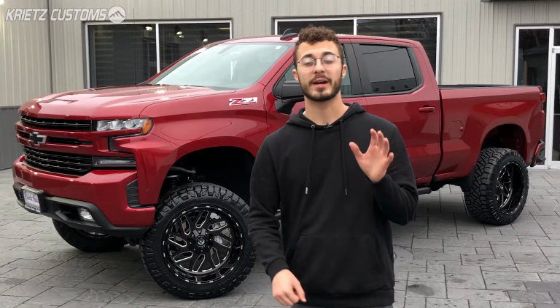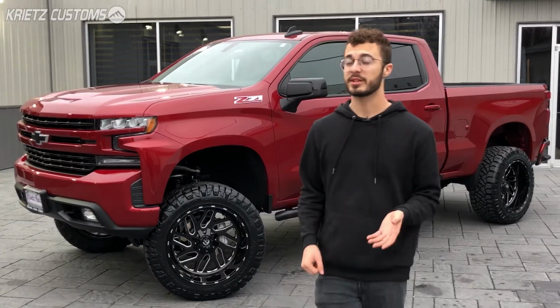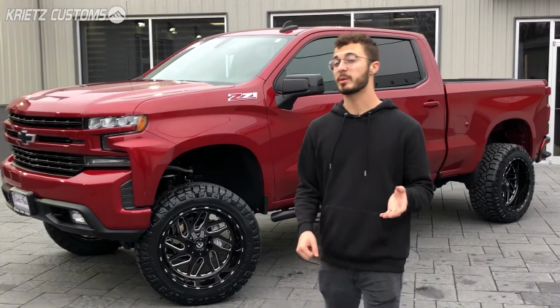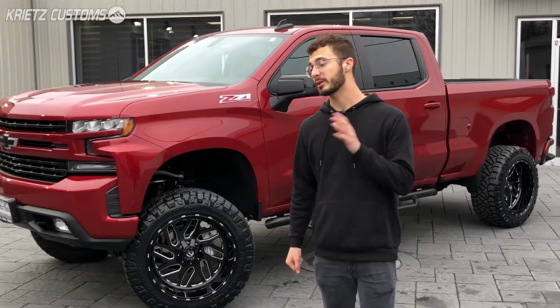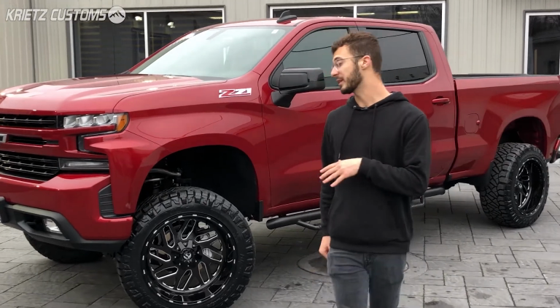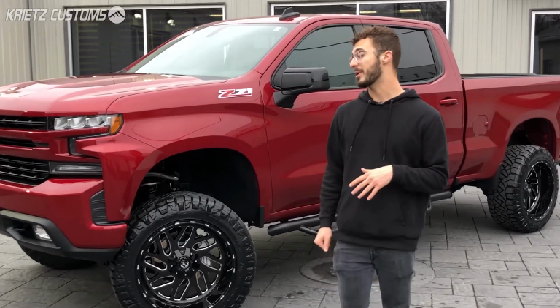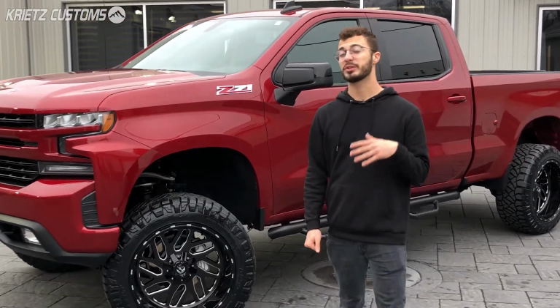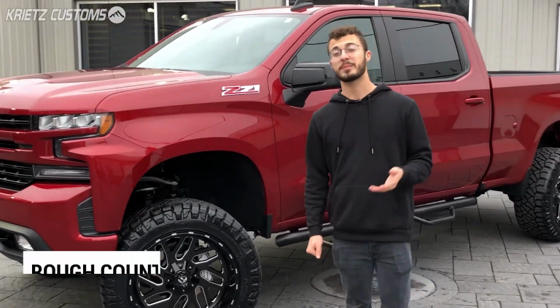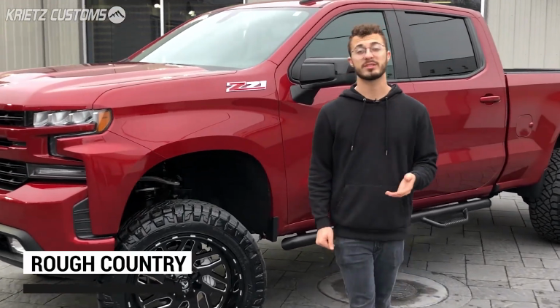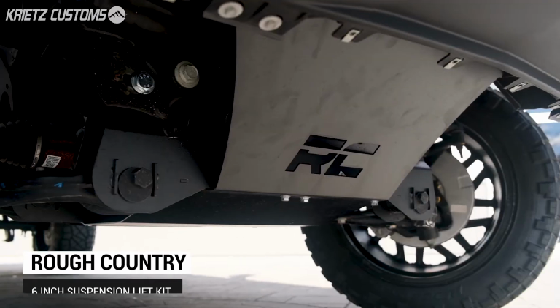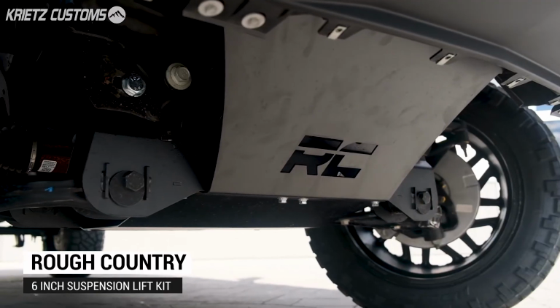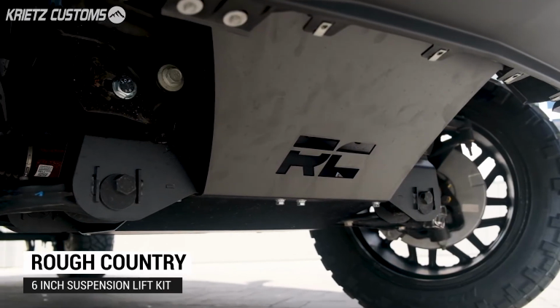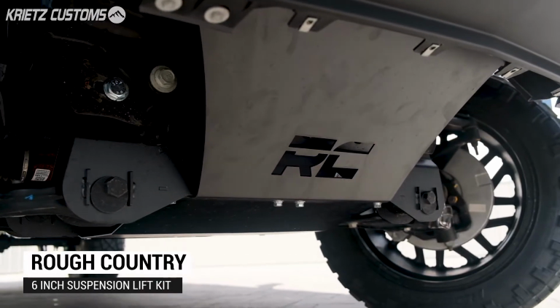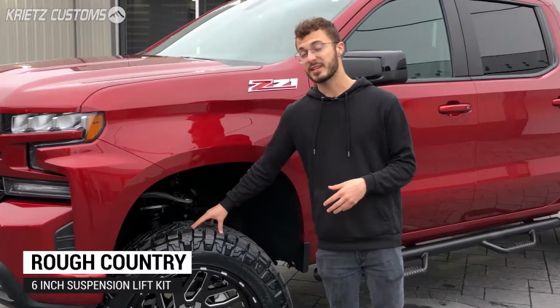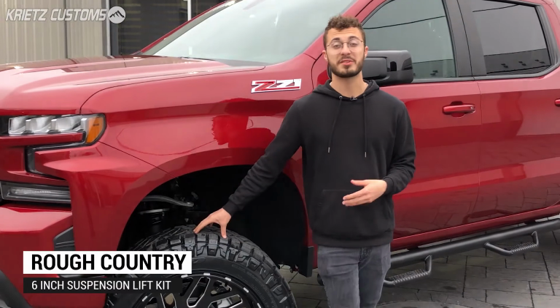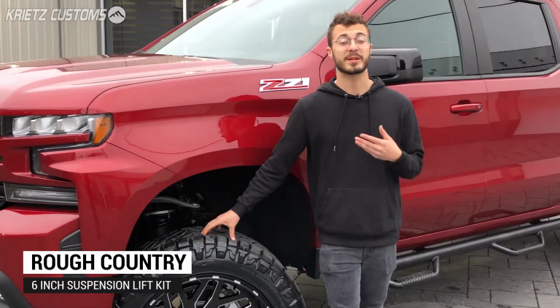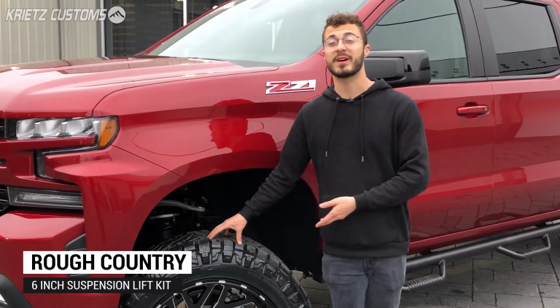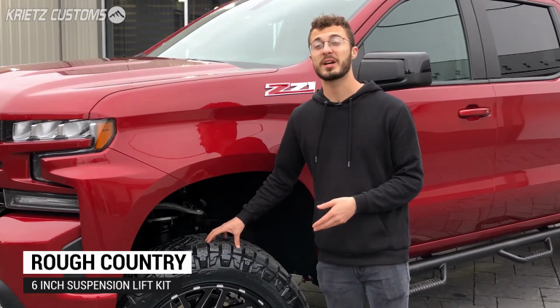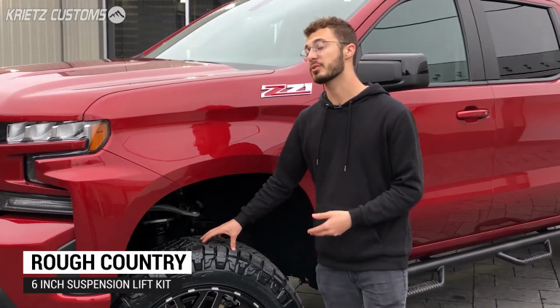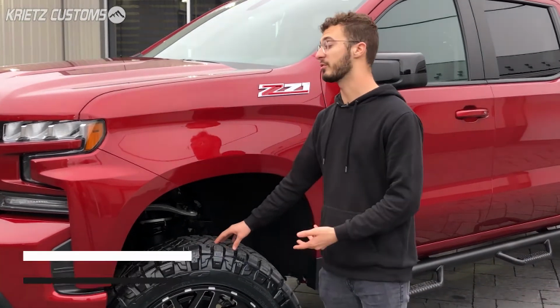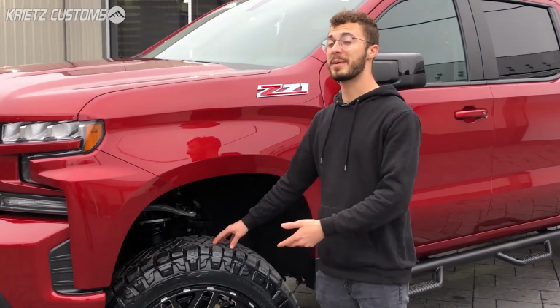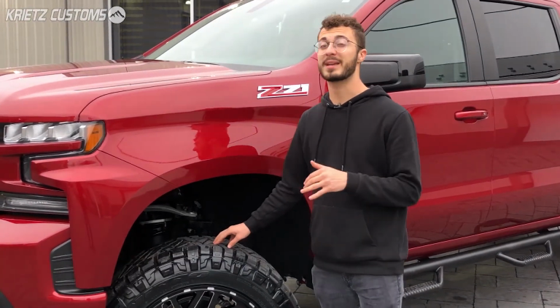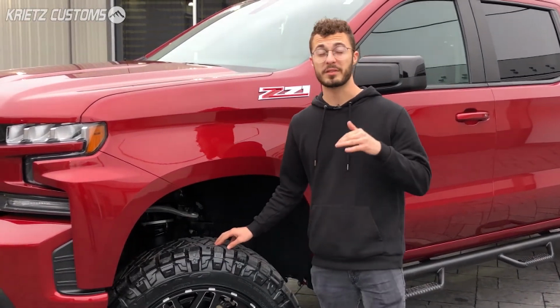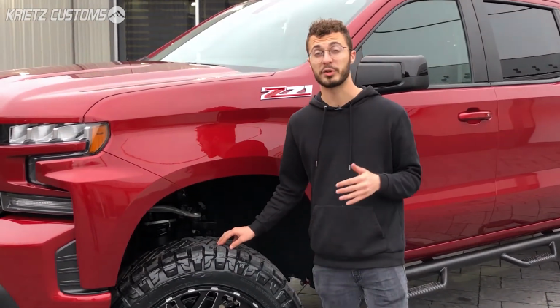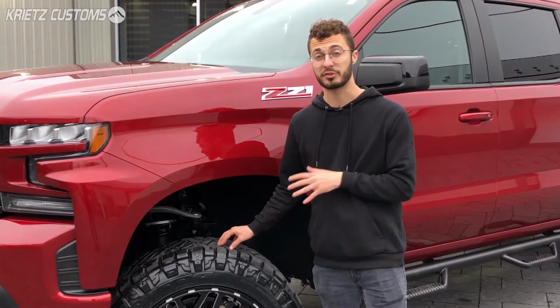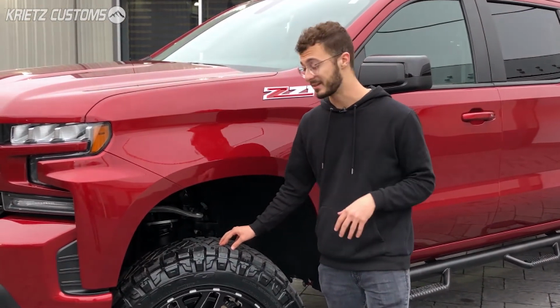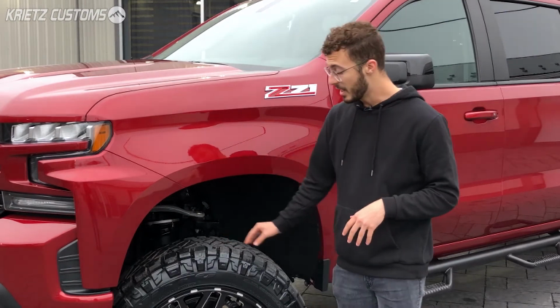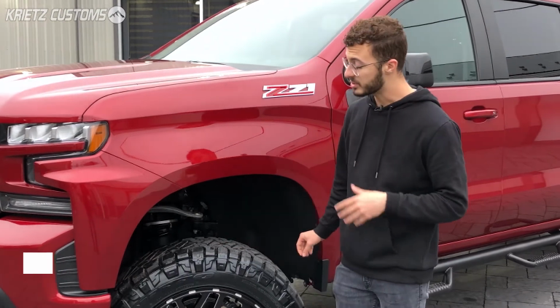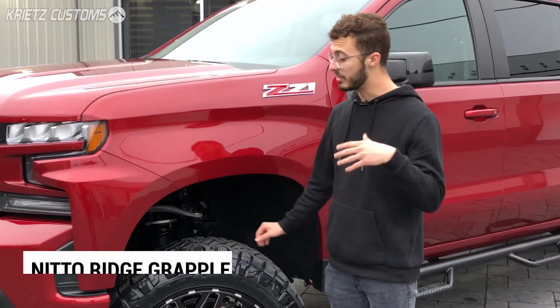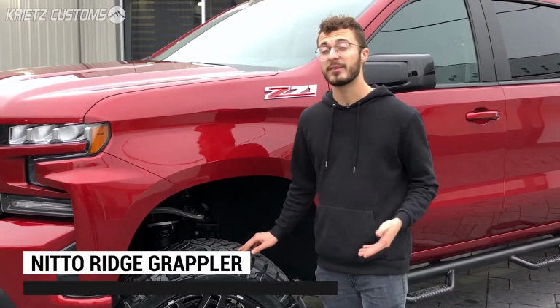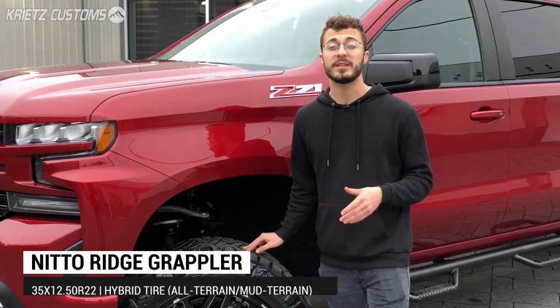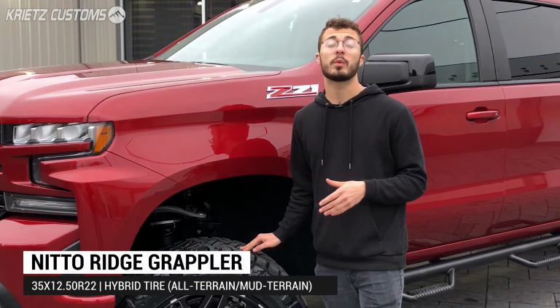To start on this build, I'm going to go over the lift kit we added, which is the six-inch Rough Country suspension lift kit. With this lift kit, it's going to allow us to fit a bigger 35-inch tire, but also raise the front up to match the back and get rid of the factory rake that the truck has.